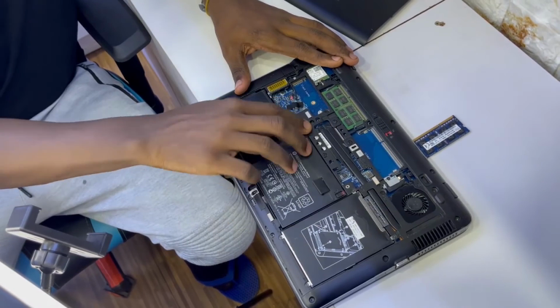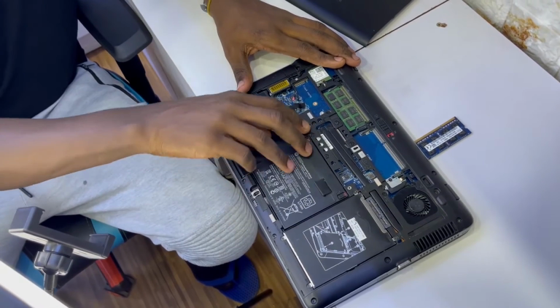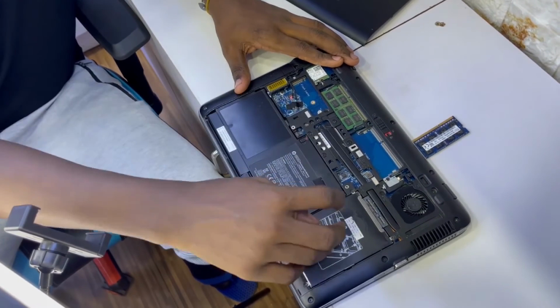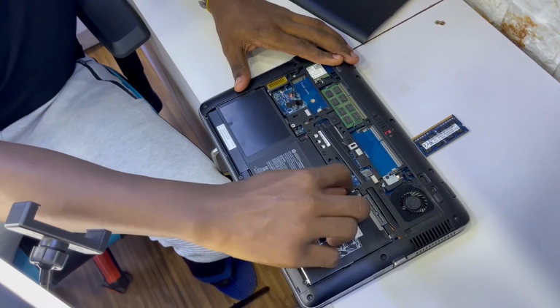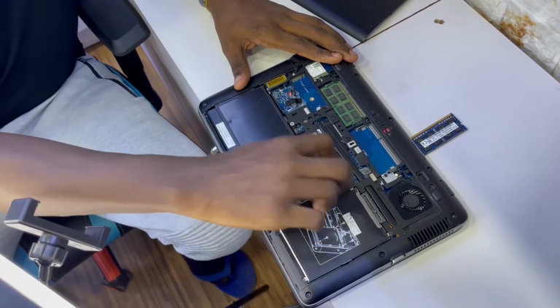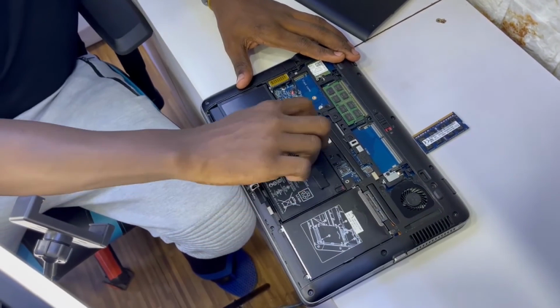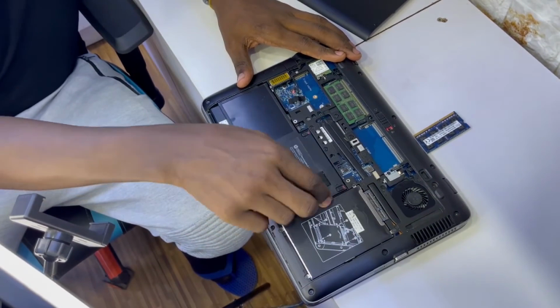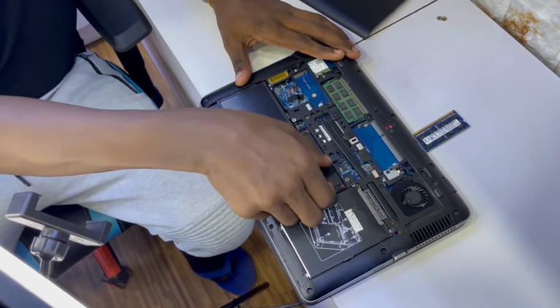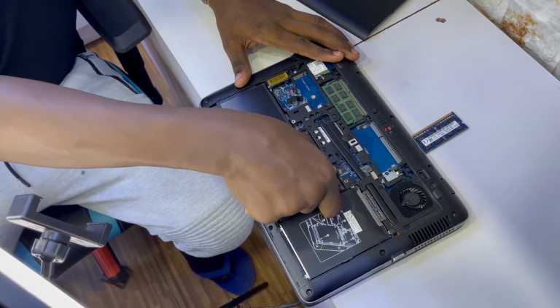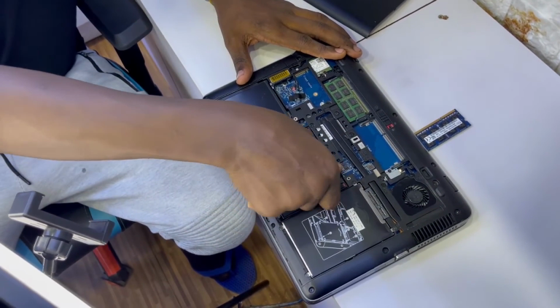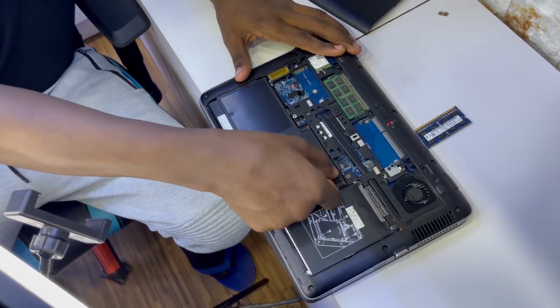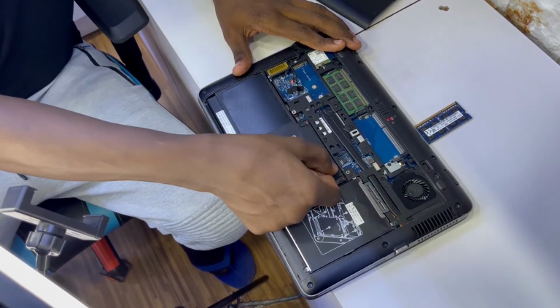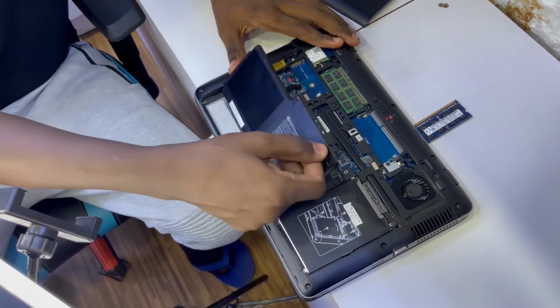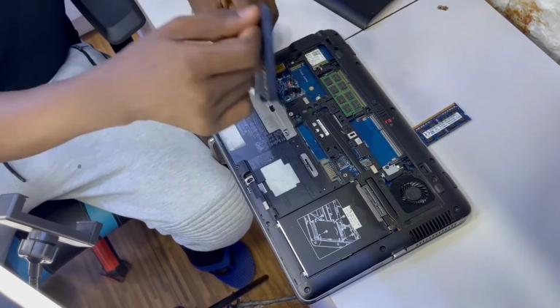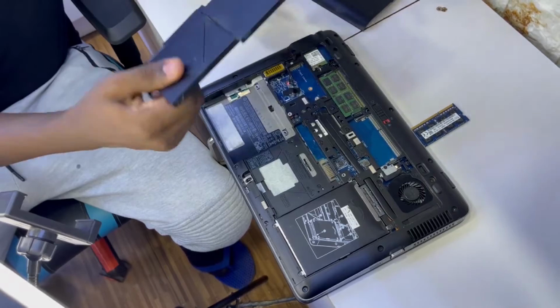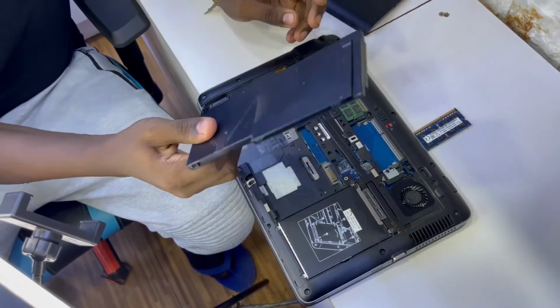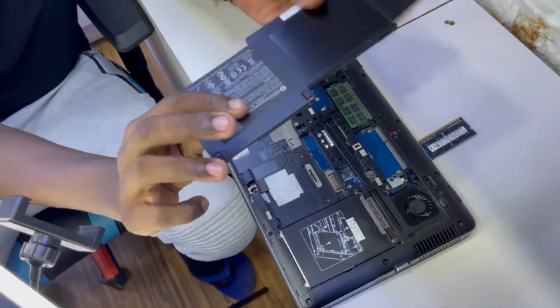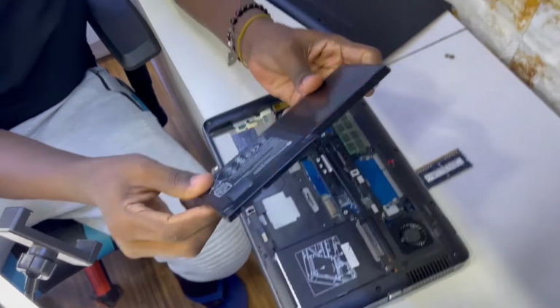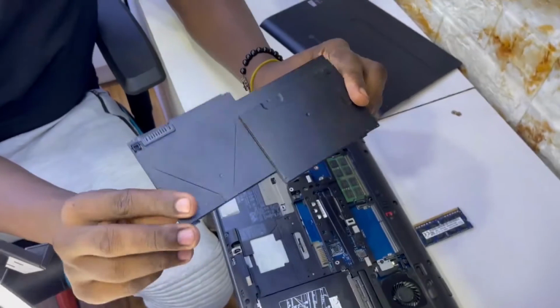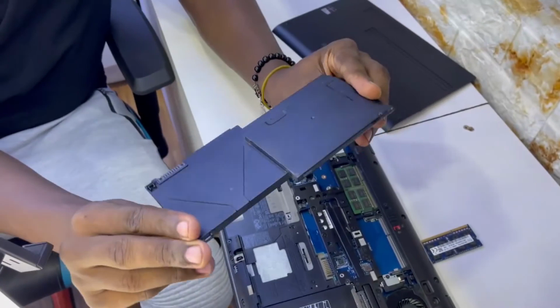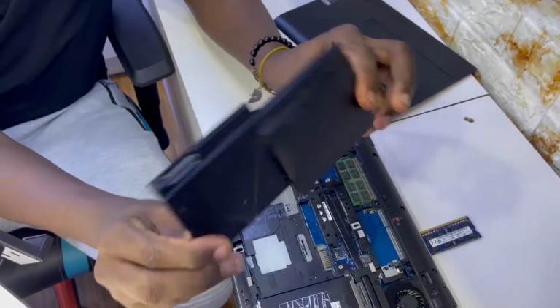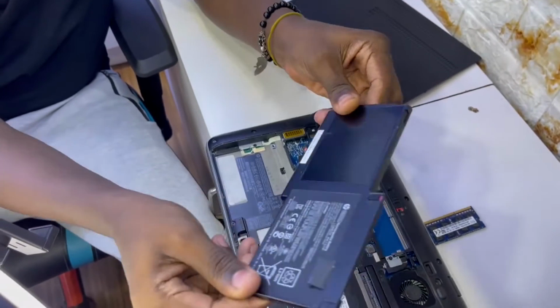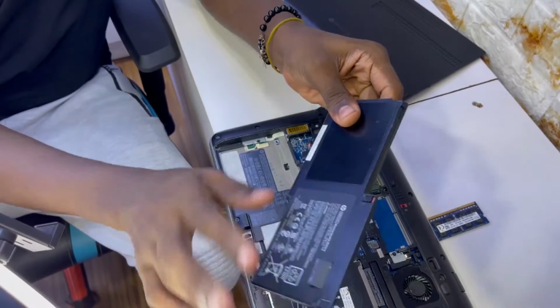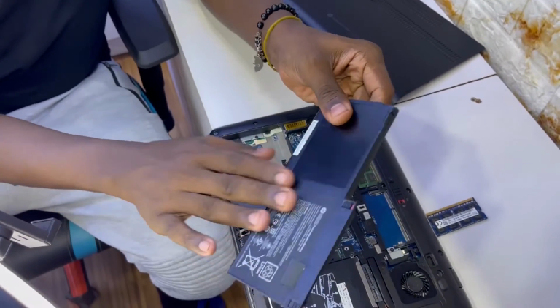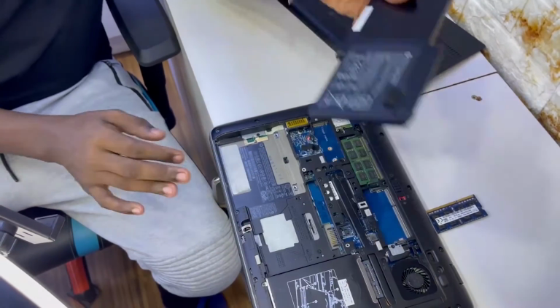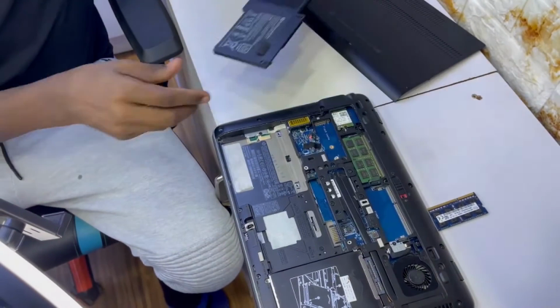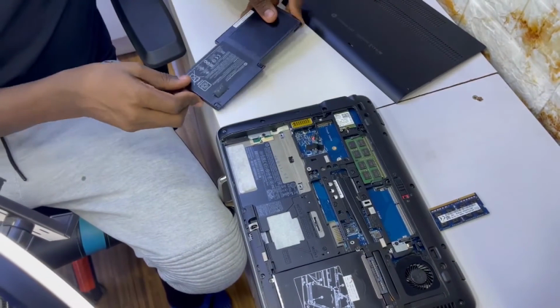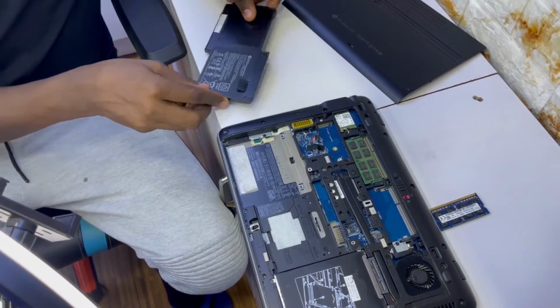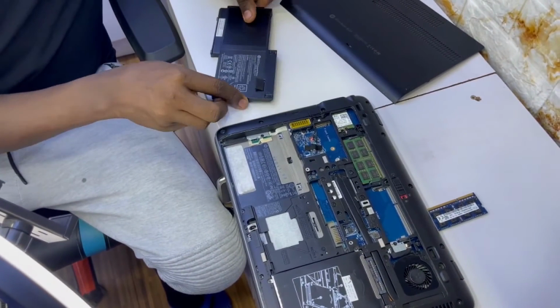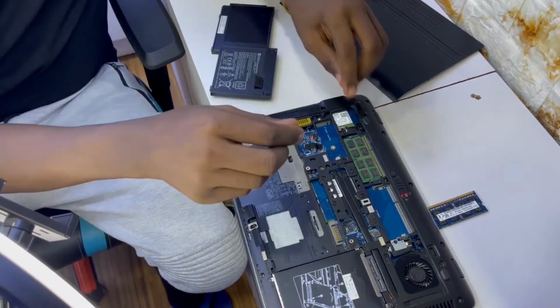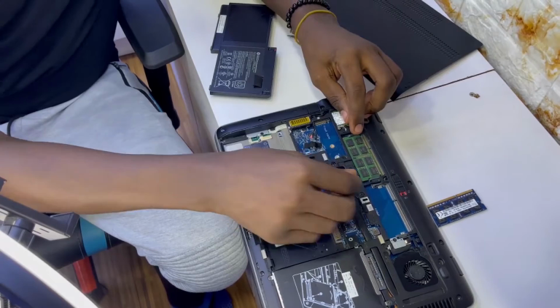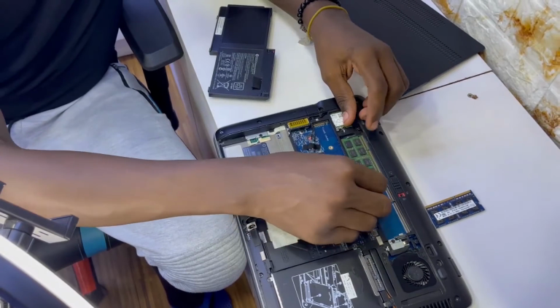Always remove the battery. It's very good practice. You can shock the RAM because it uses static energy, and you can shock it and the RAM can become faulty instantly. Always remove the battery before you do anything.